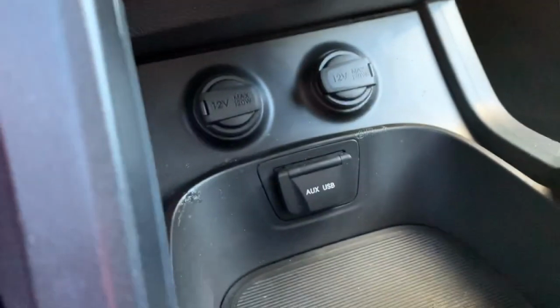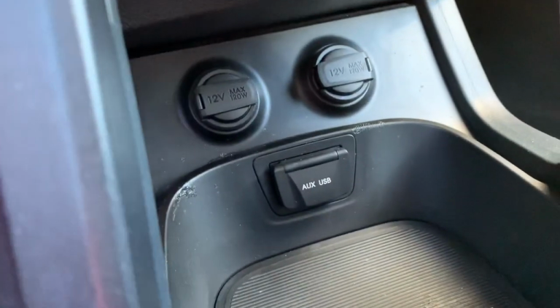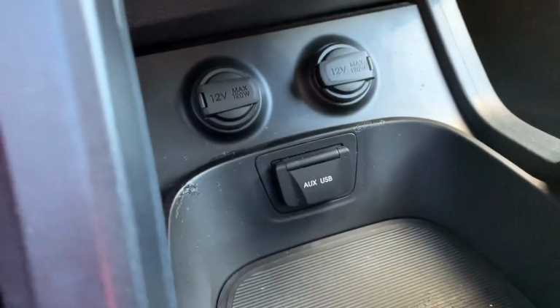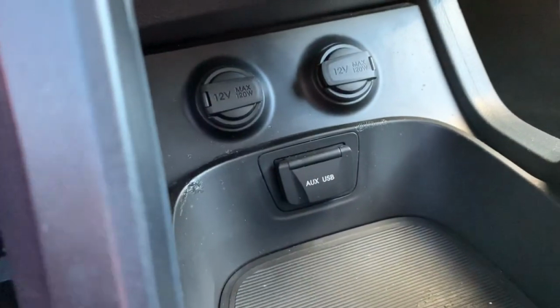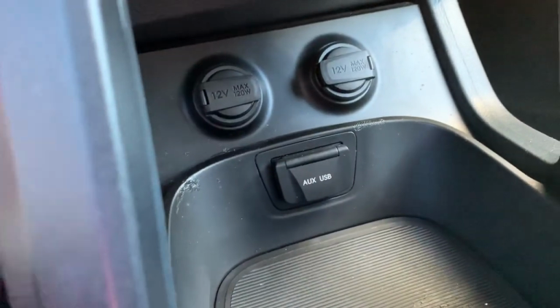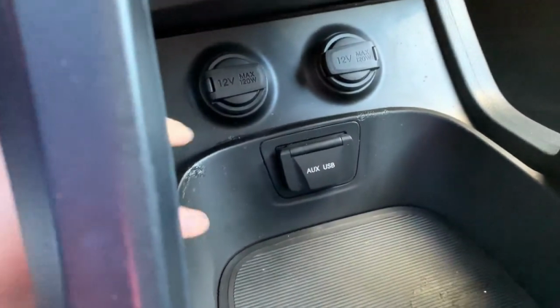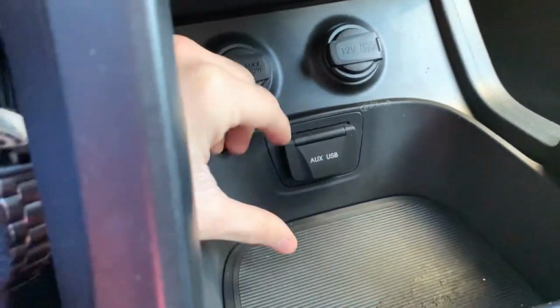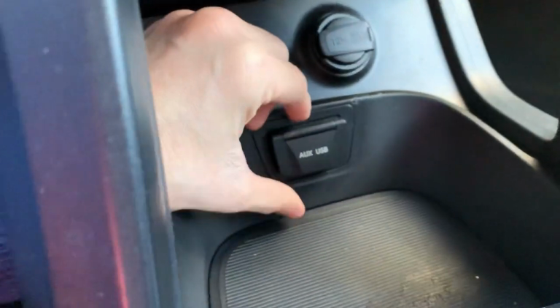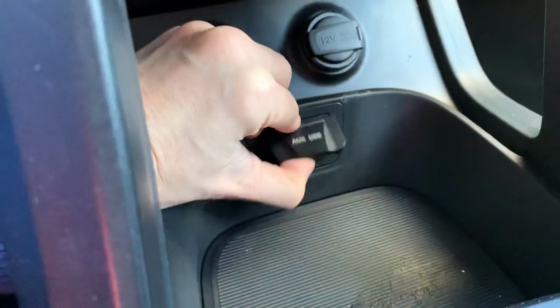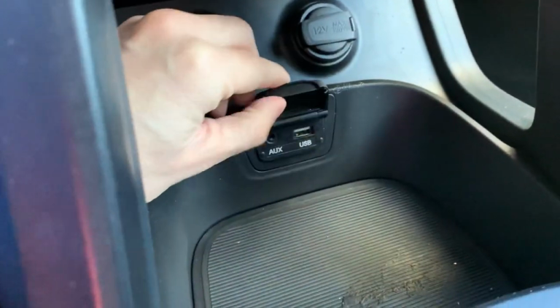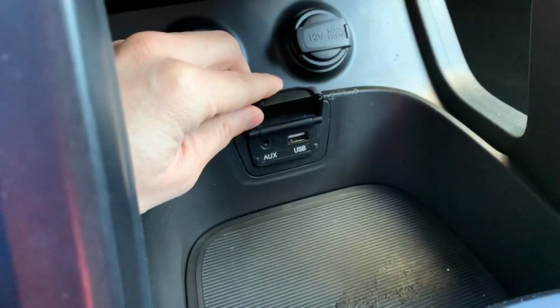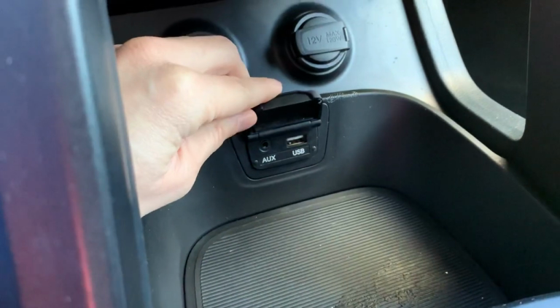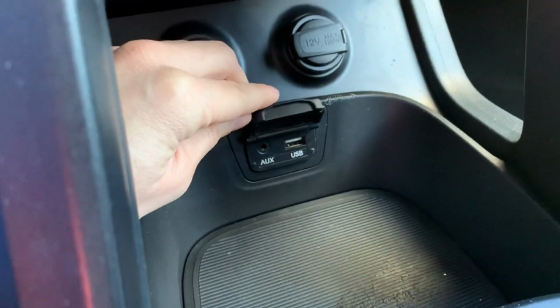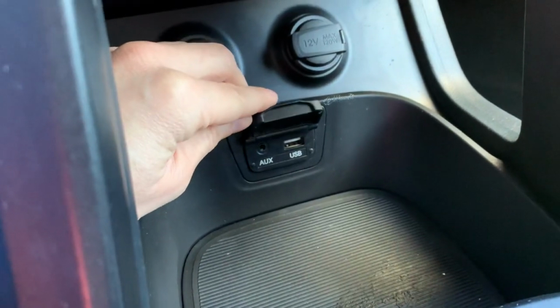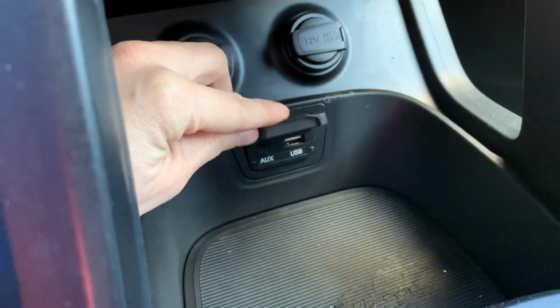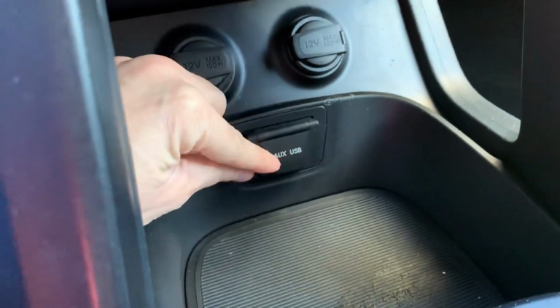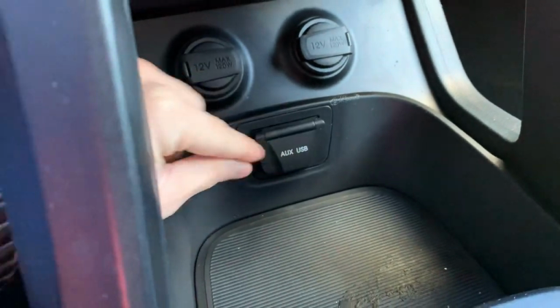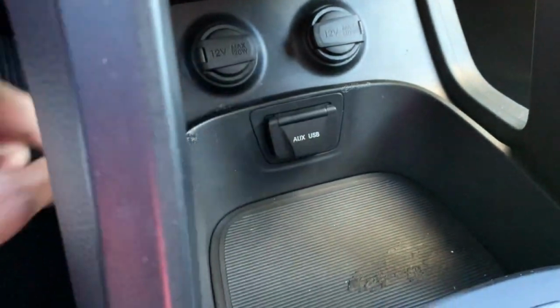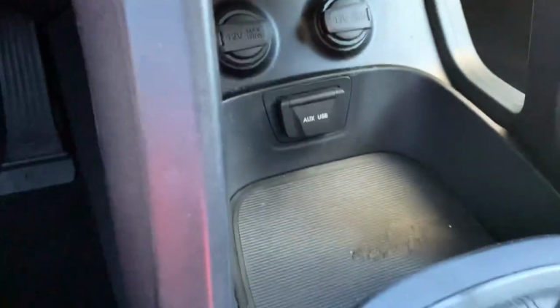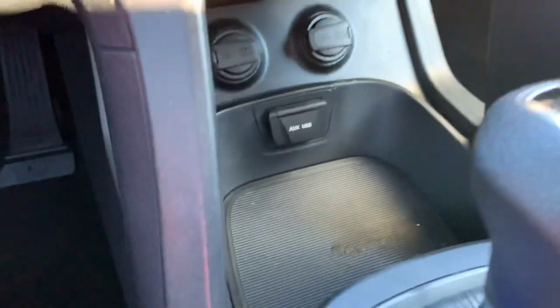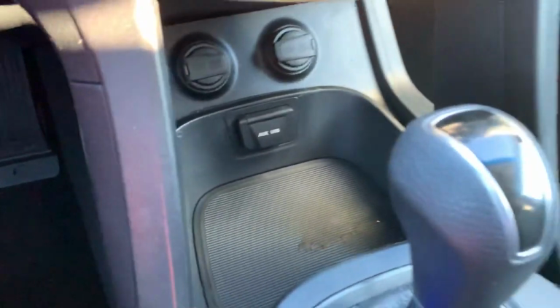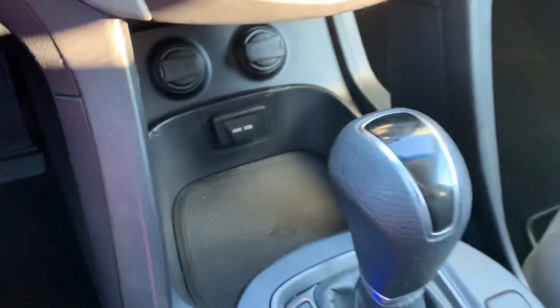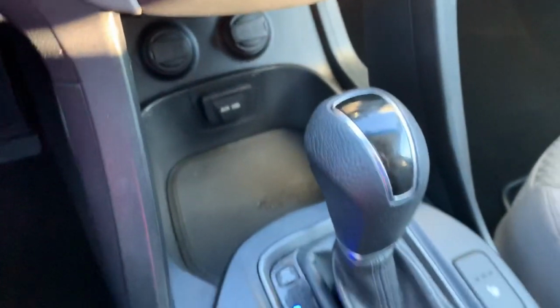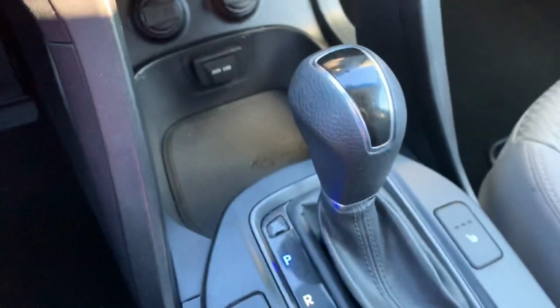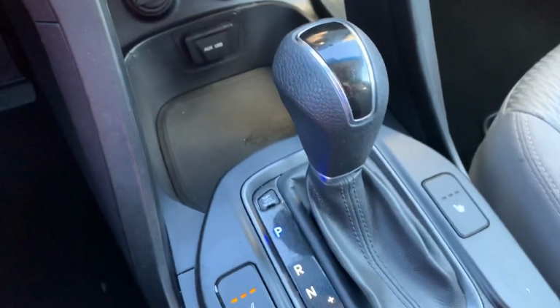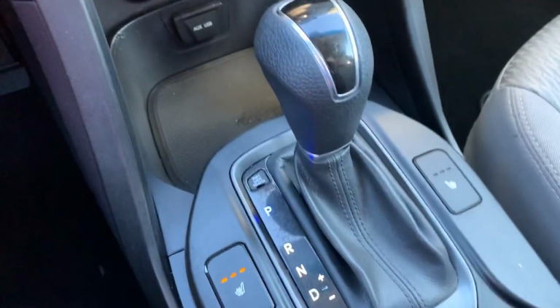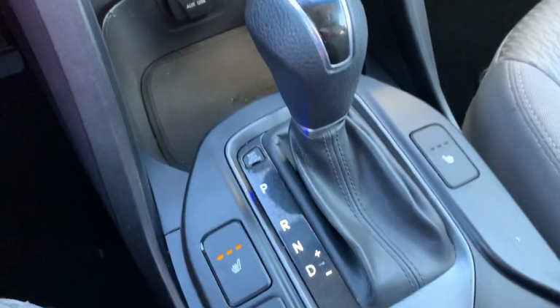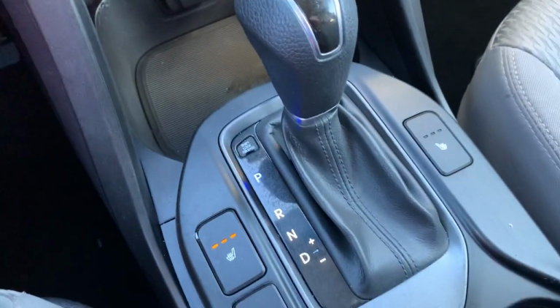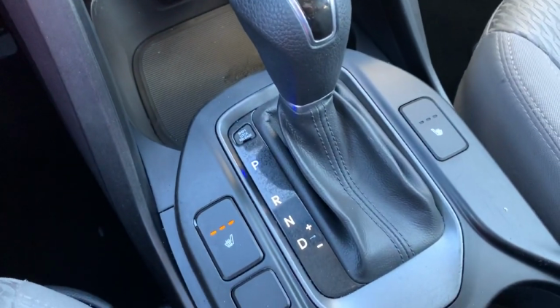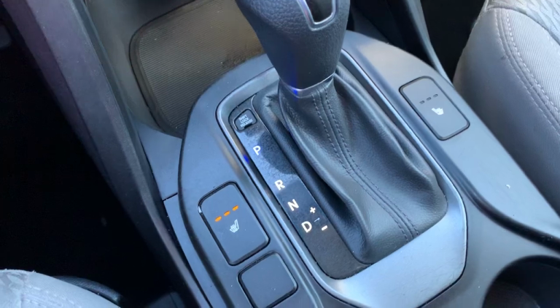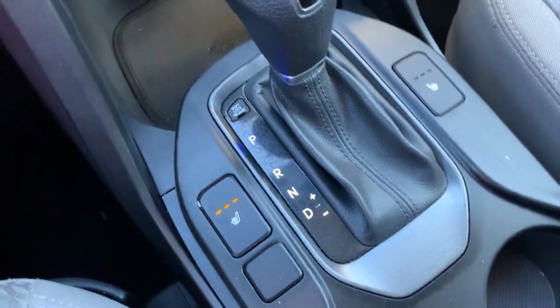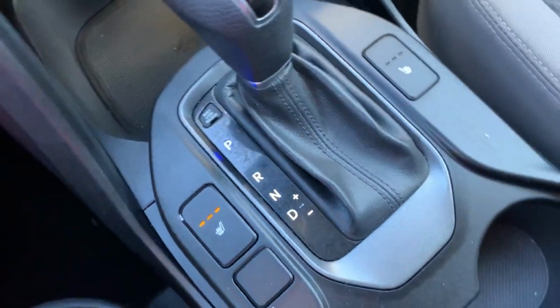You will have power ports as well as AUX input and USB port. Heated seats.